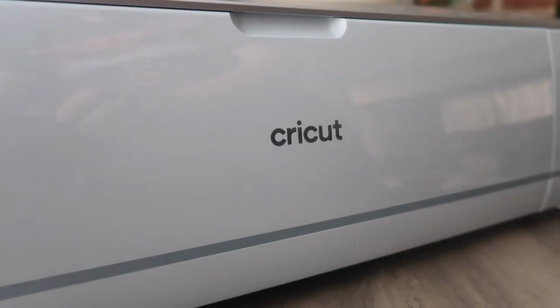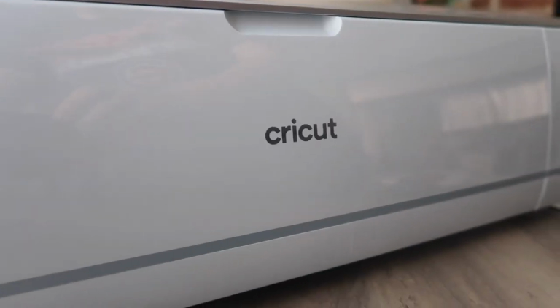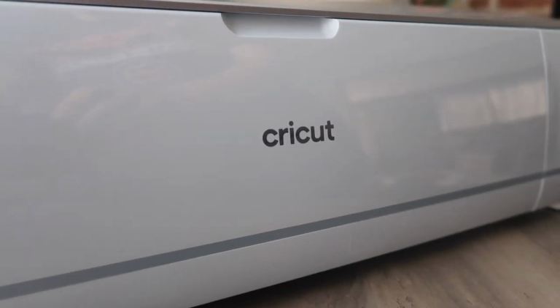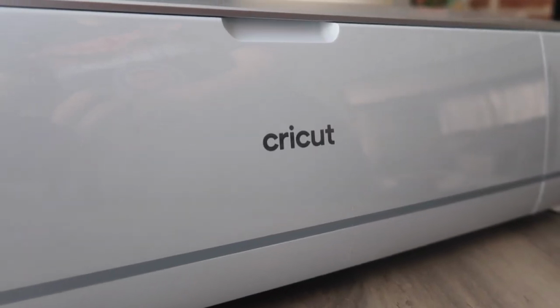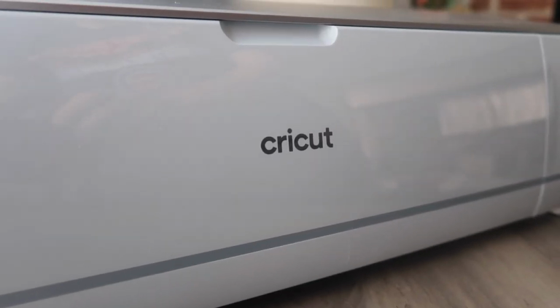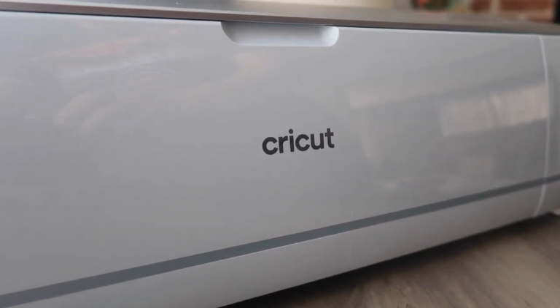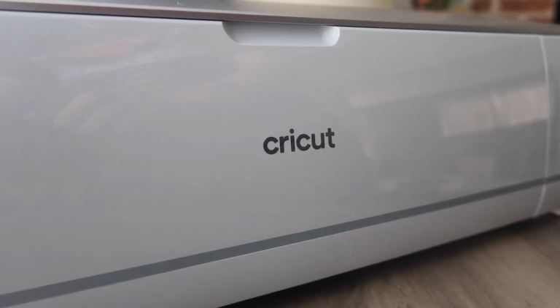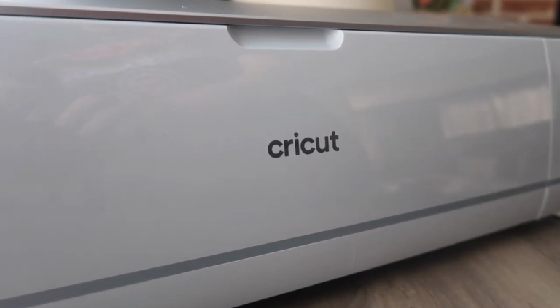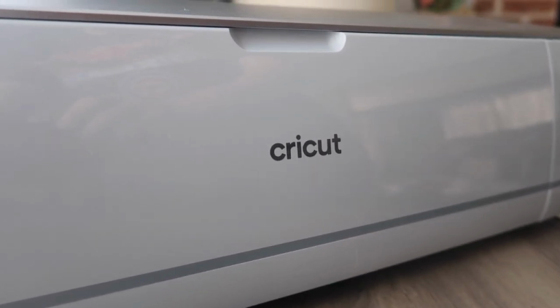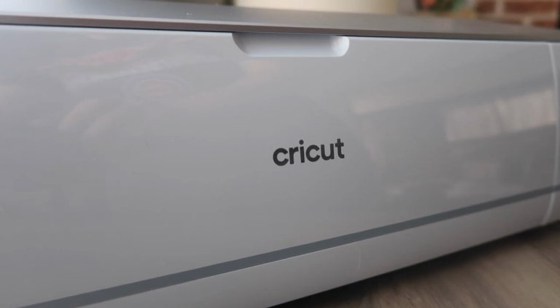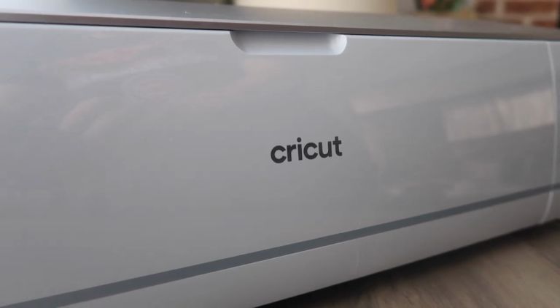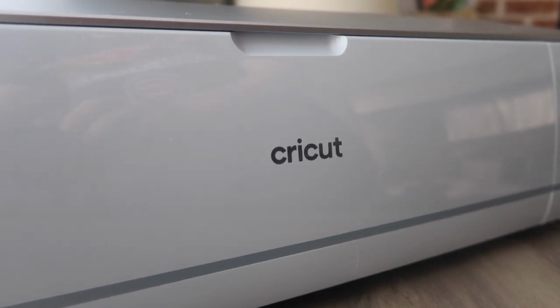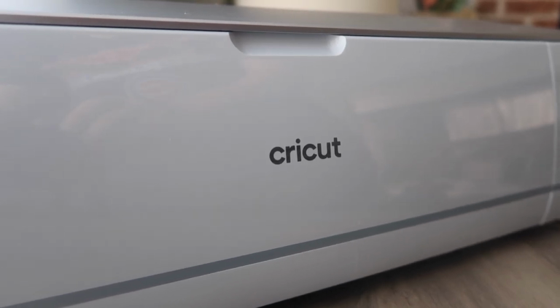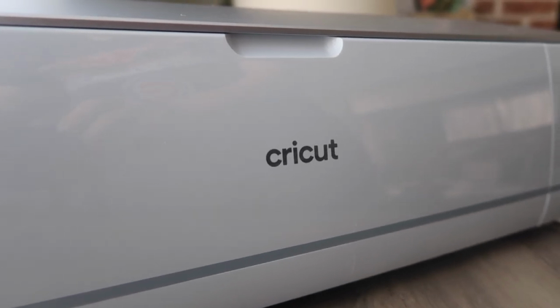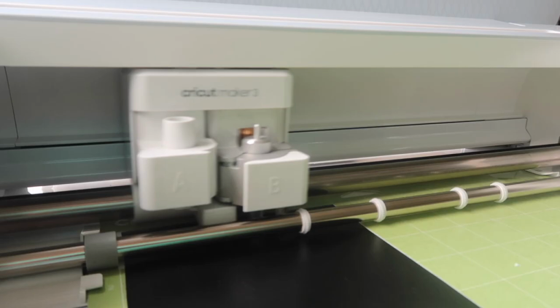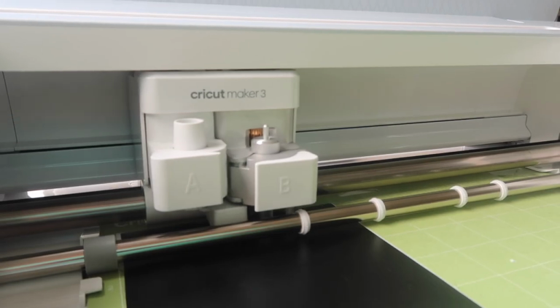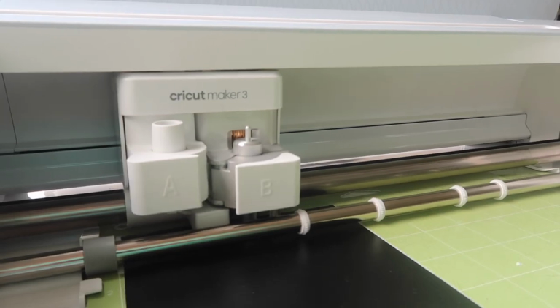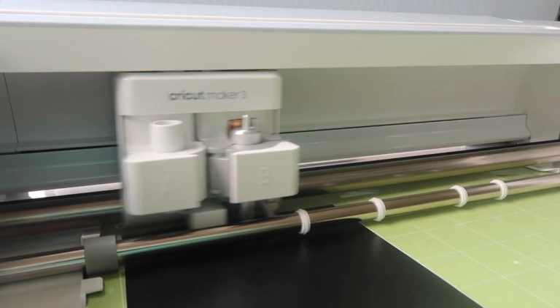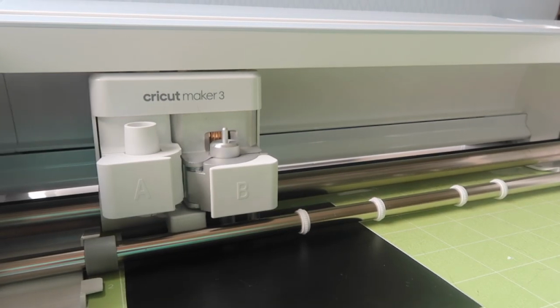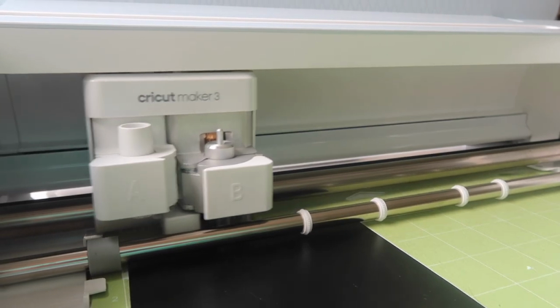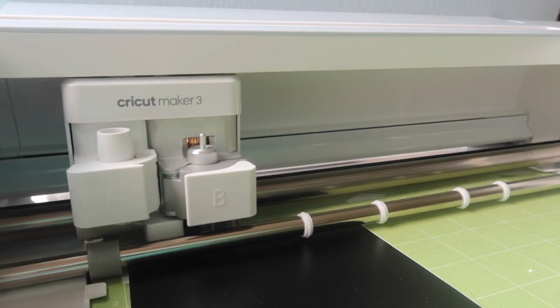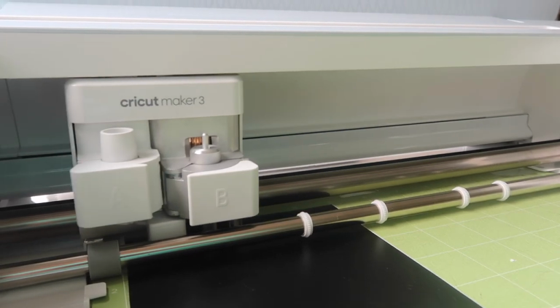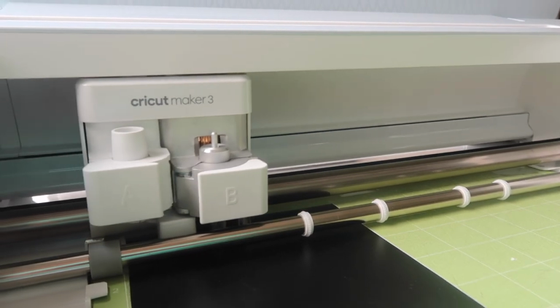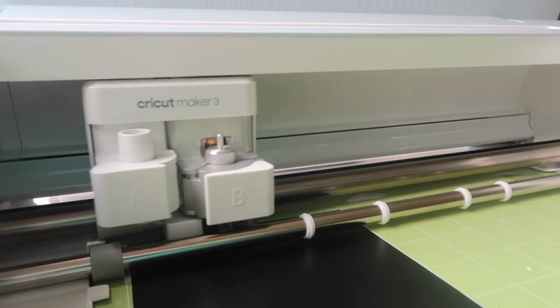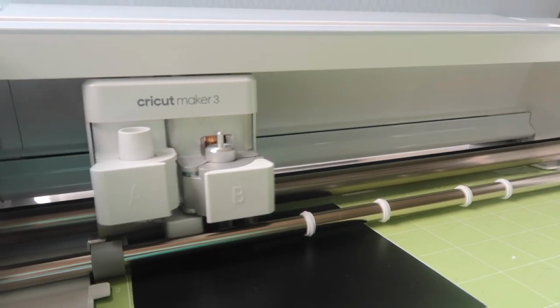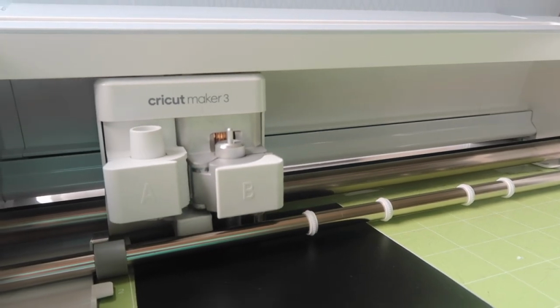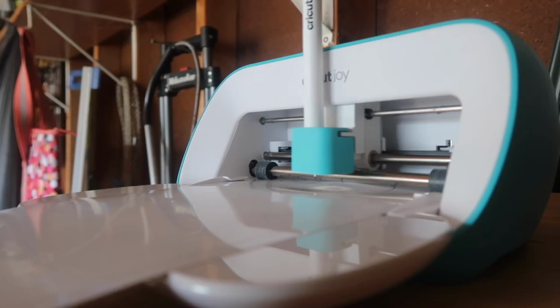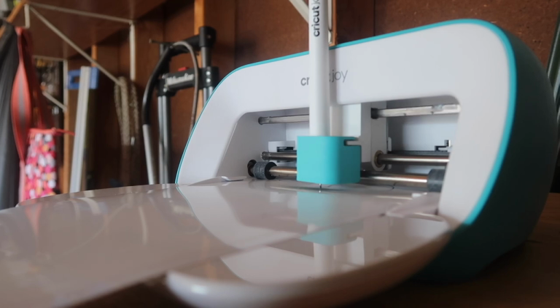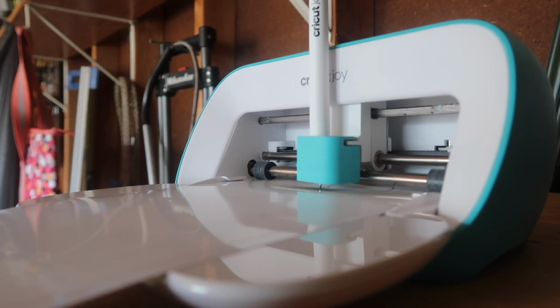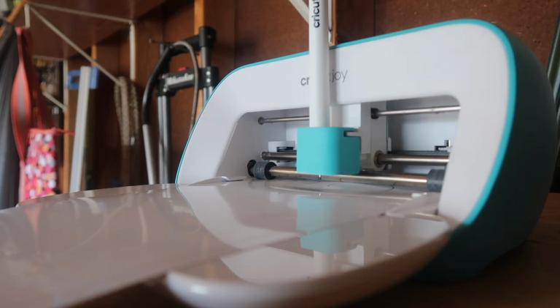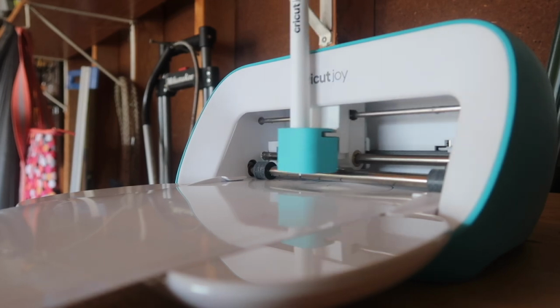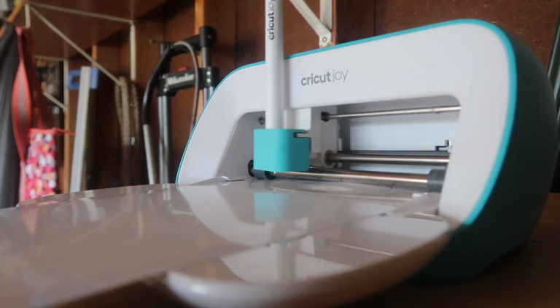To keep it really simple, all the projects we're doing today will be with adhesive vinyl and I'm going to be using my new Cricut Maker 3, but you can make these on any Cricut machine.